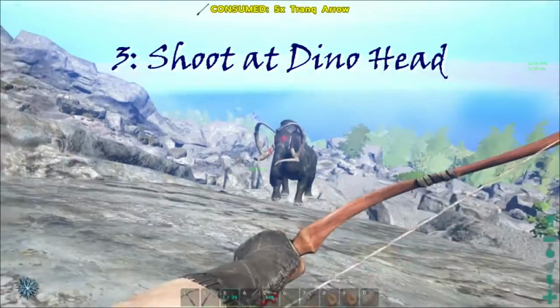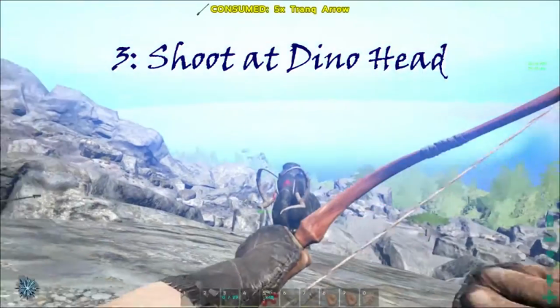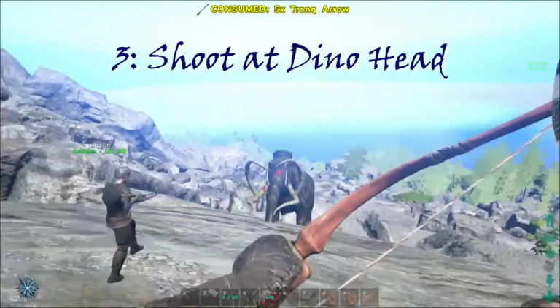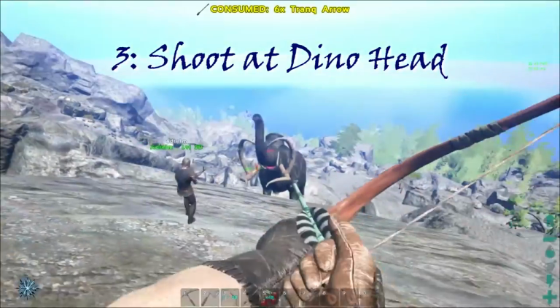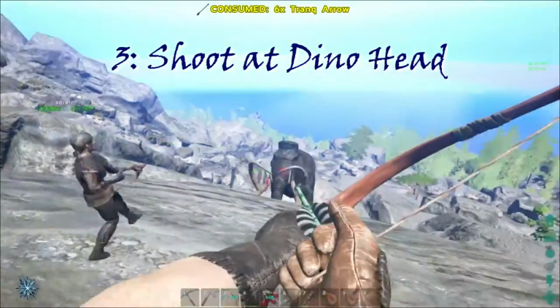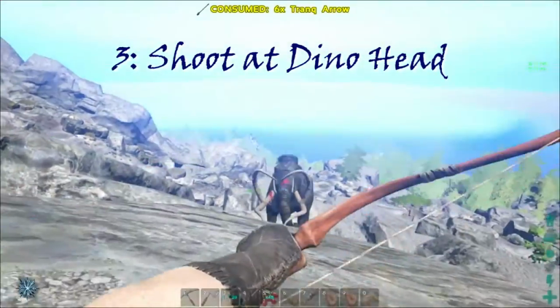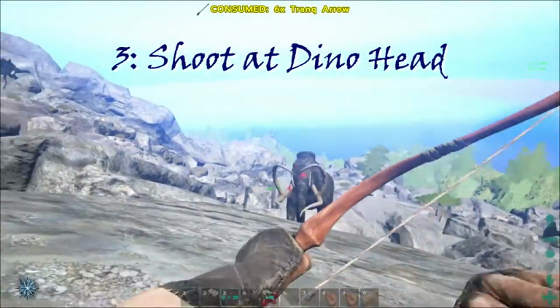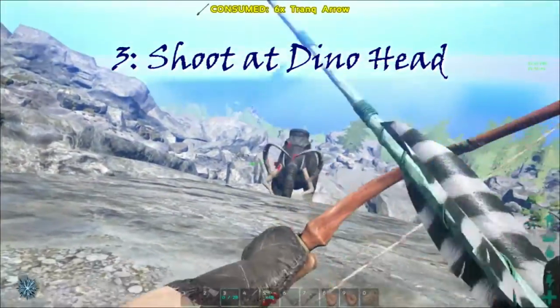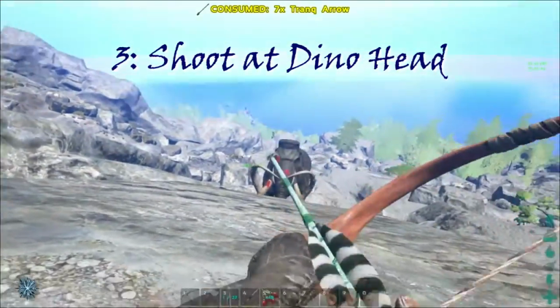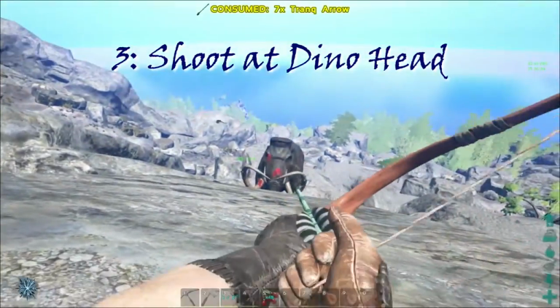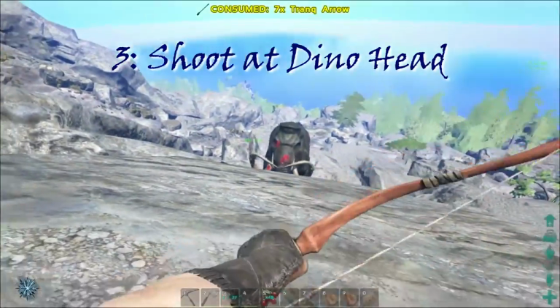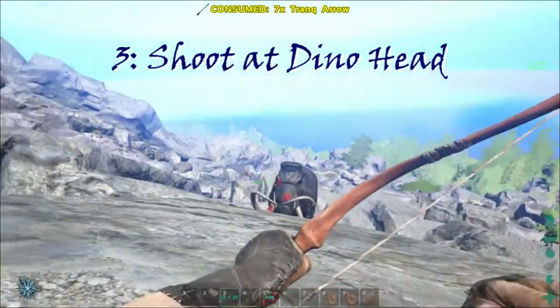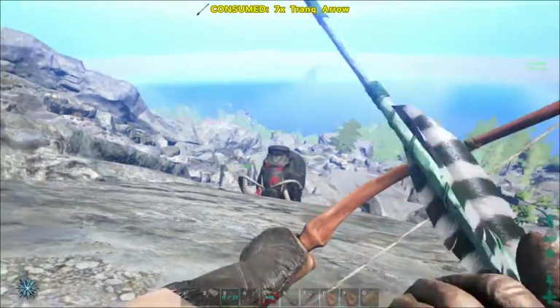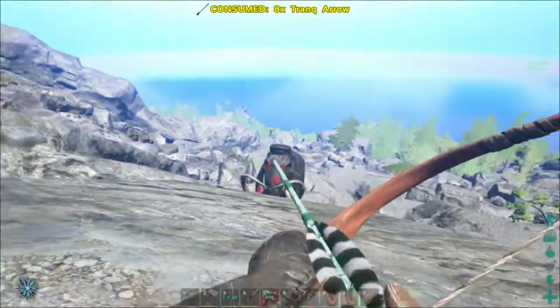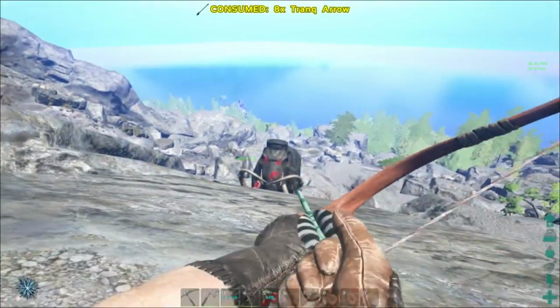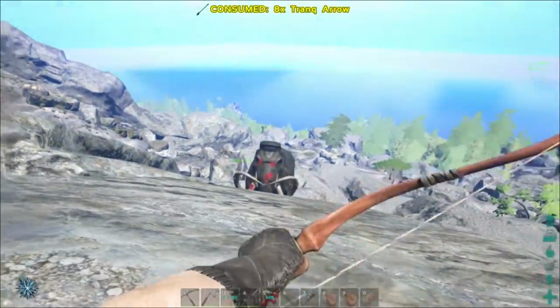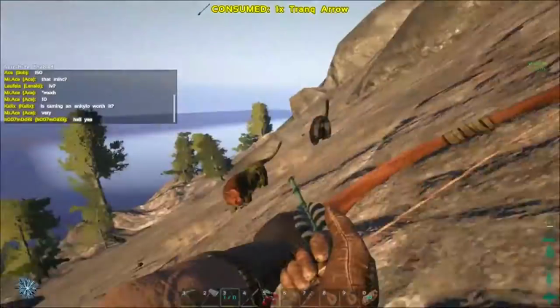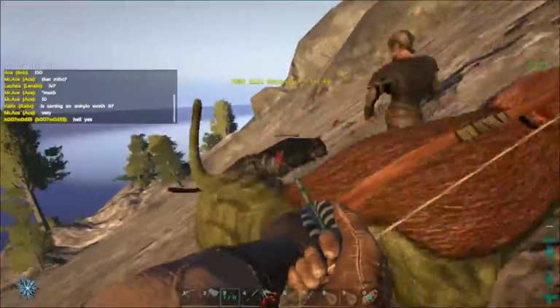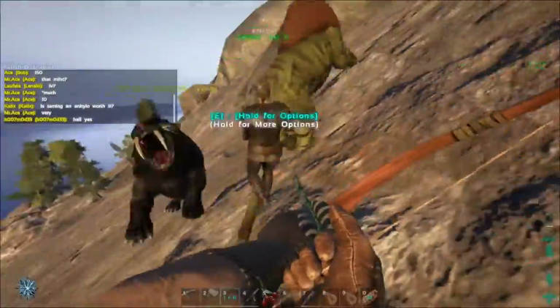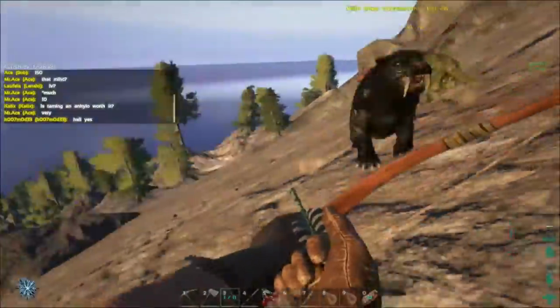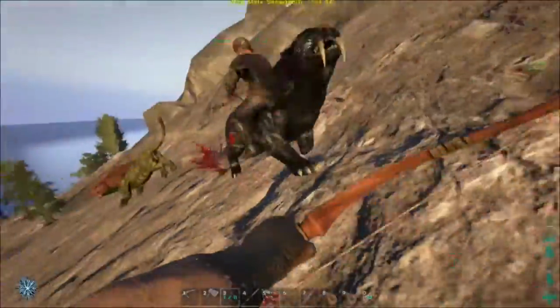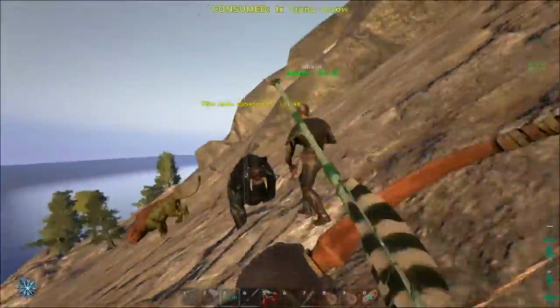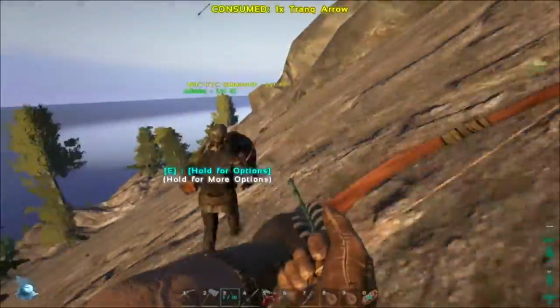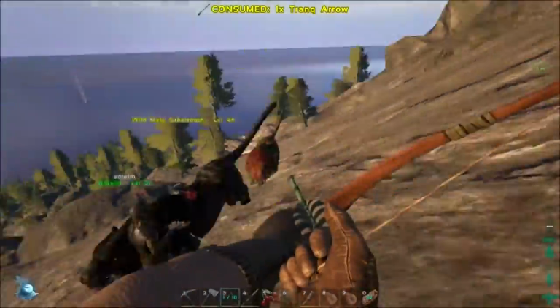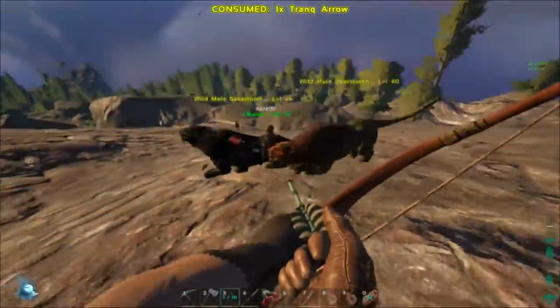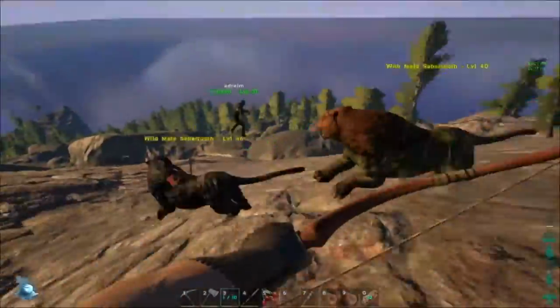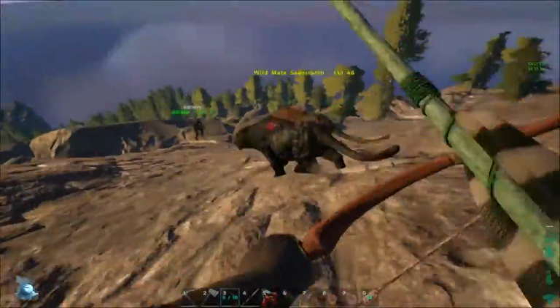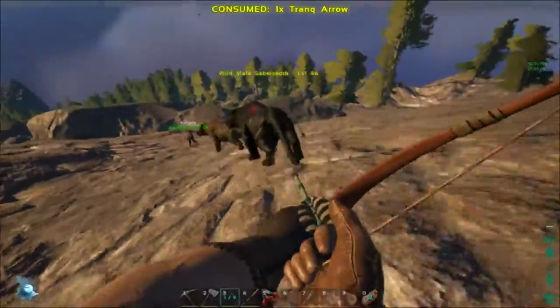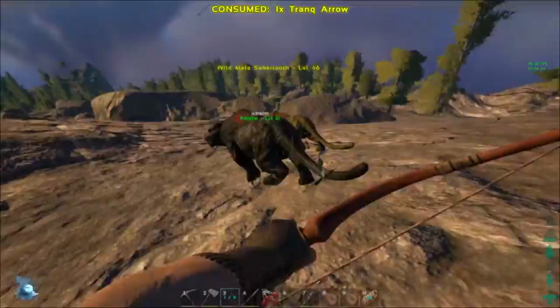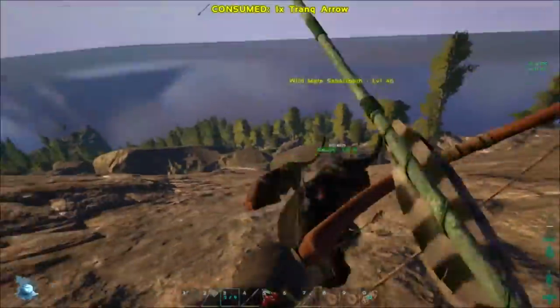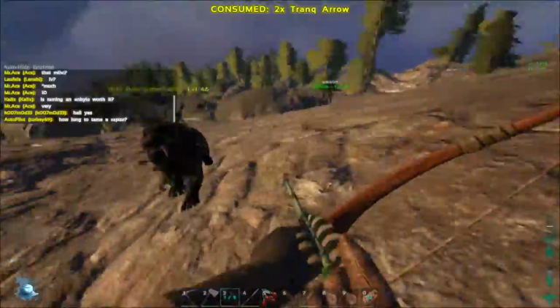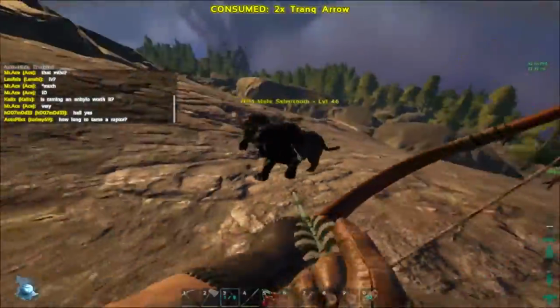Tip number three: shooting the tranquilizing arrow in the animal's head is the quickest way to build the animal's torpor. However, it can be difficult to aim when trying to tame saber tooths or quick animals, so just try your best.